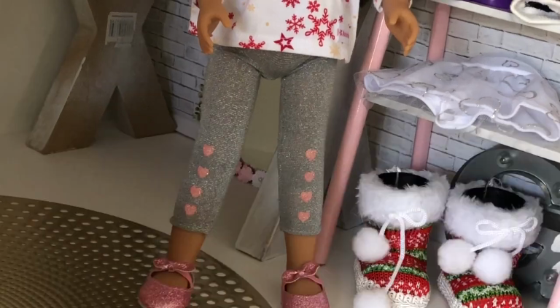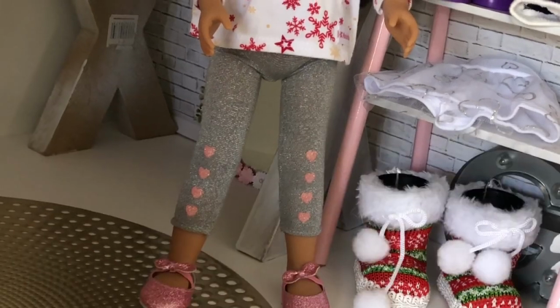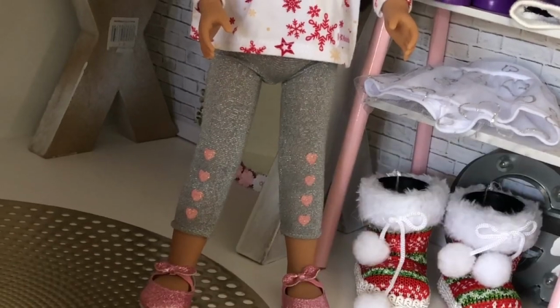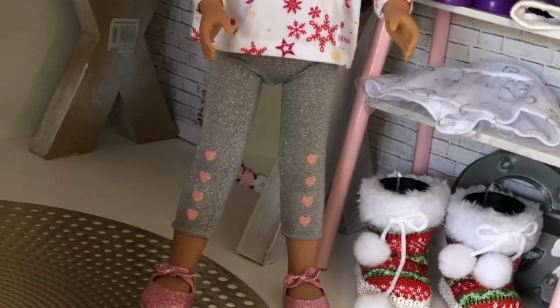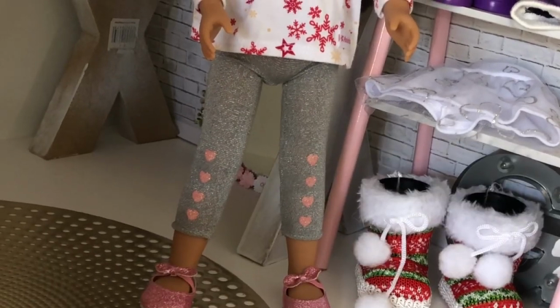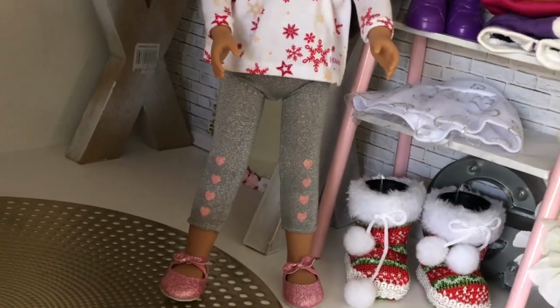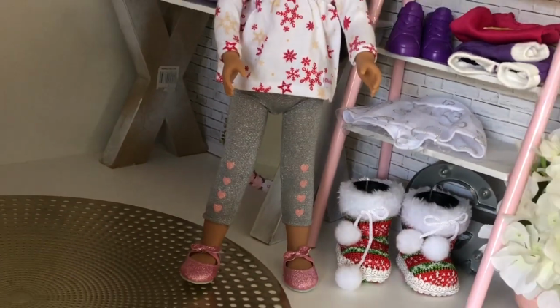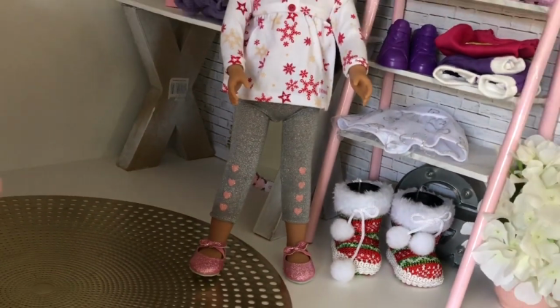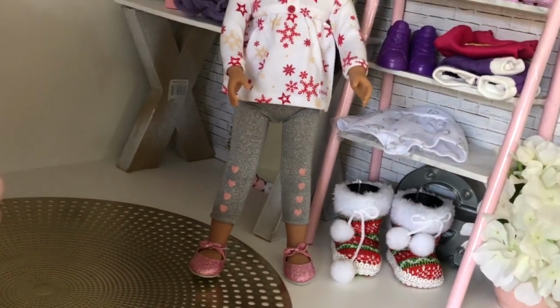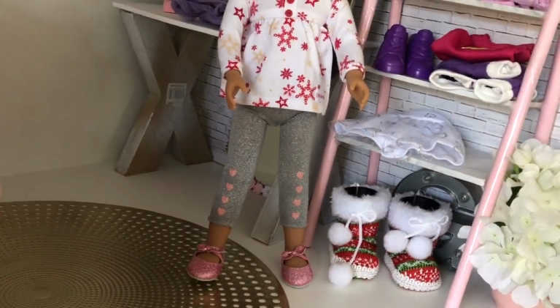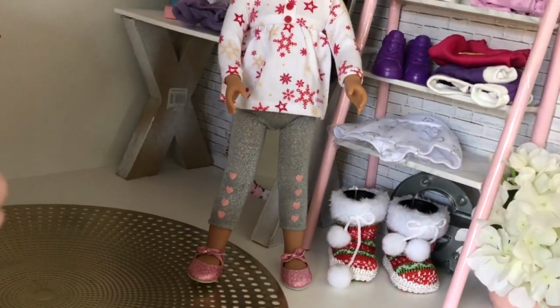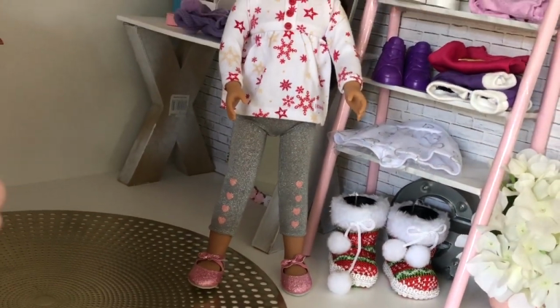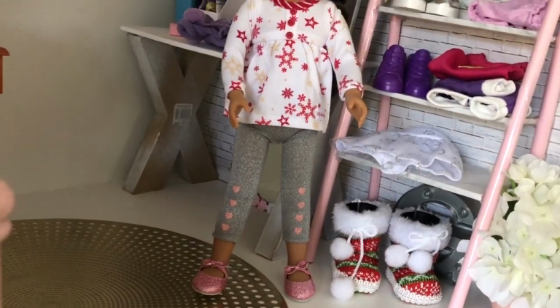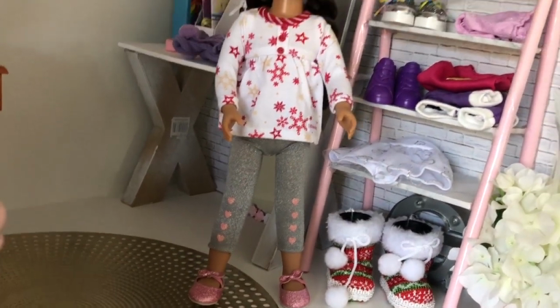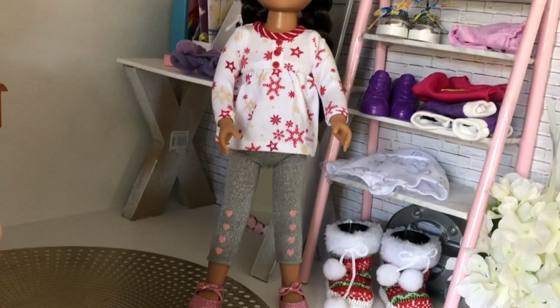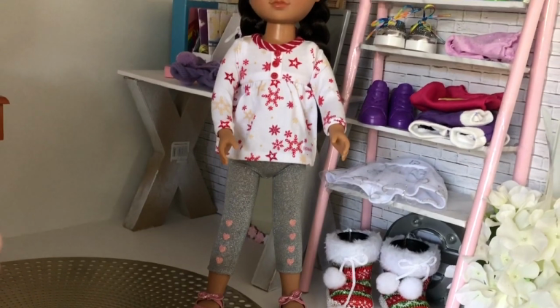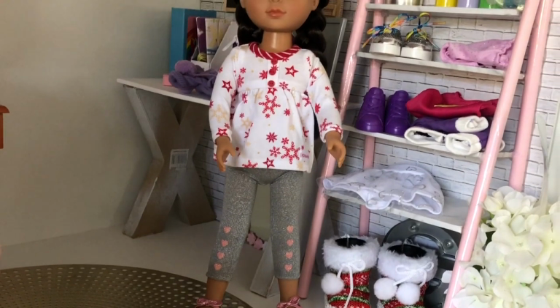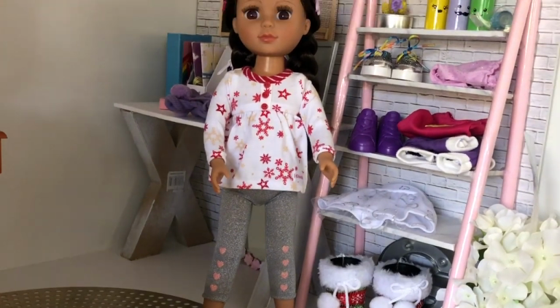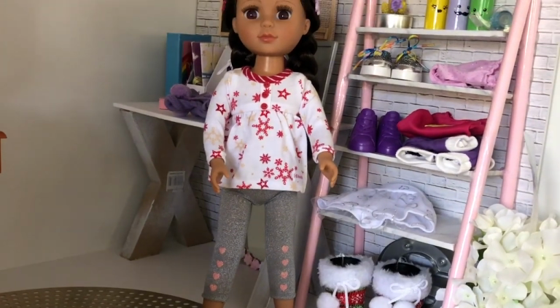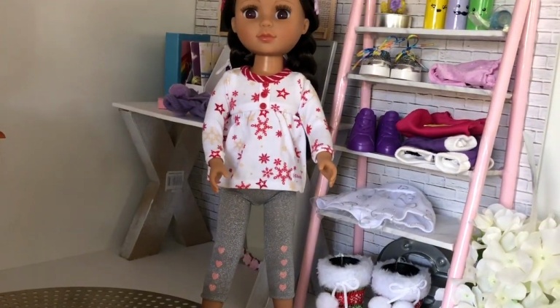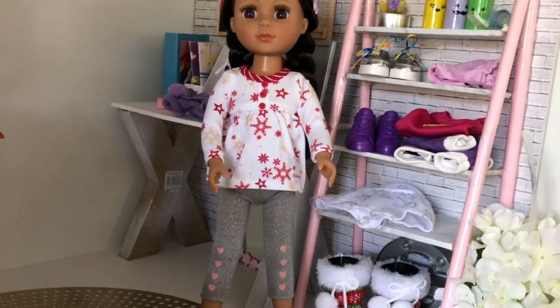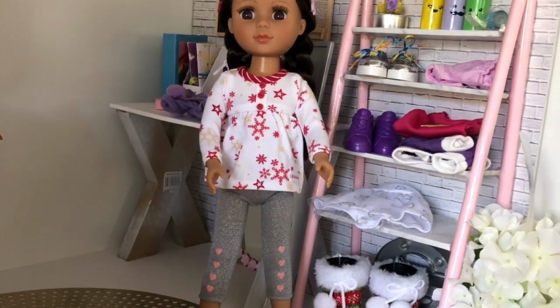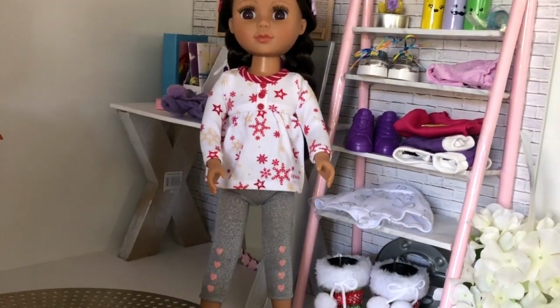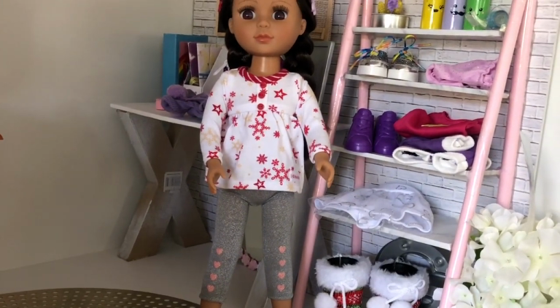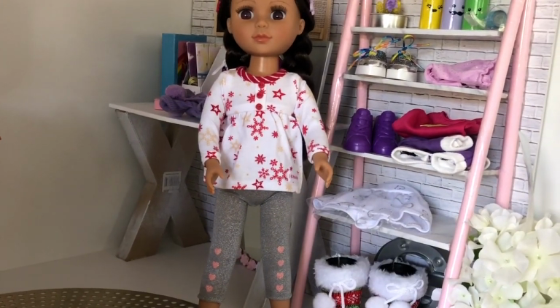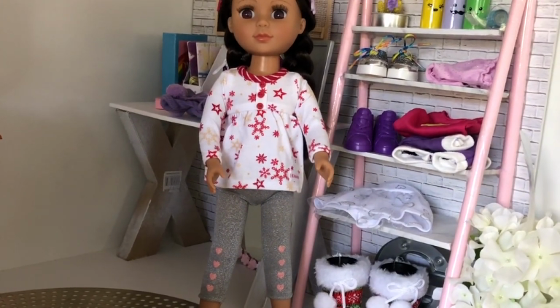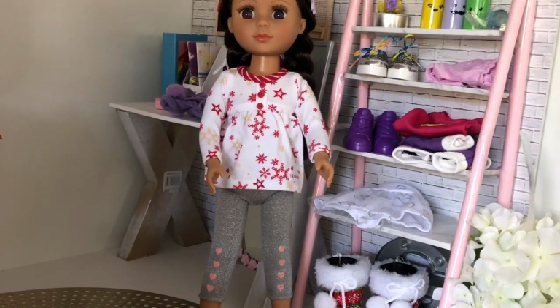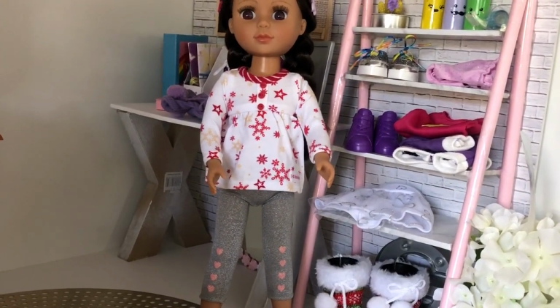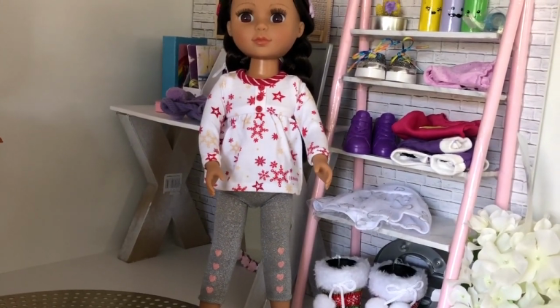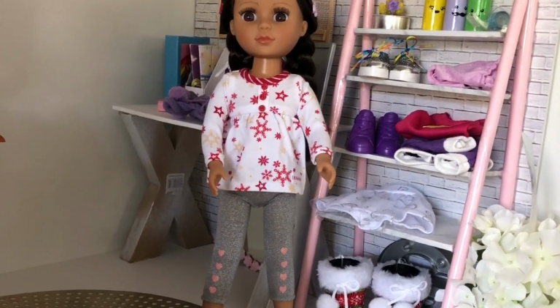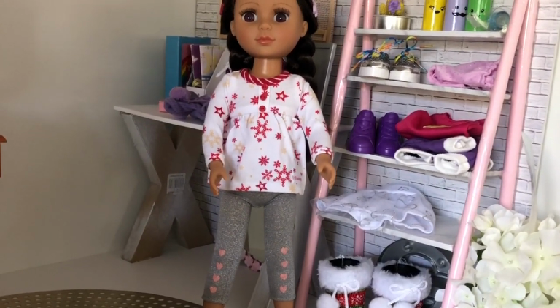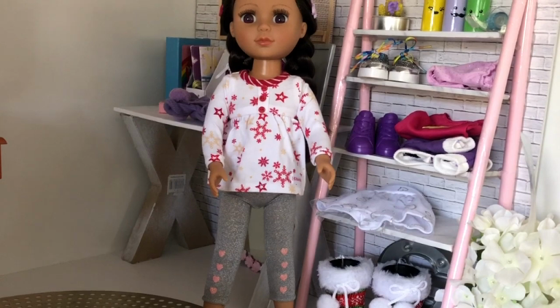But here she is in her completed outfit. The top we got from eBay — it's not quite the right match, but at least it gives Mariah some pajamas for now.